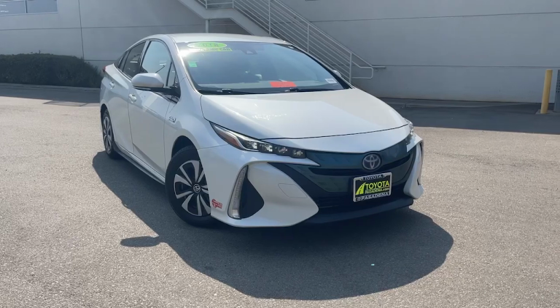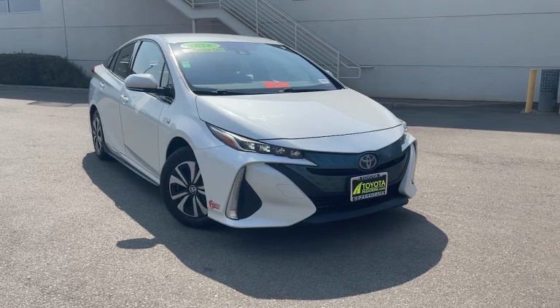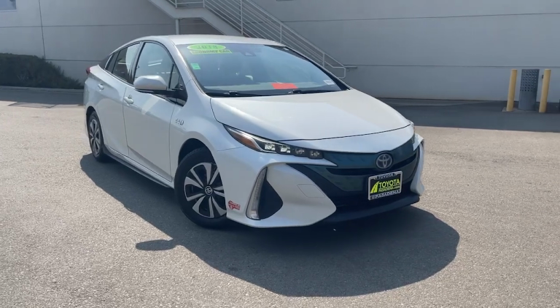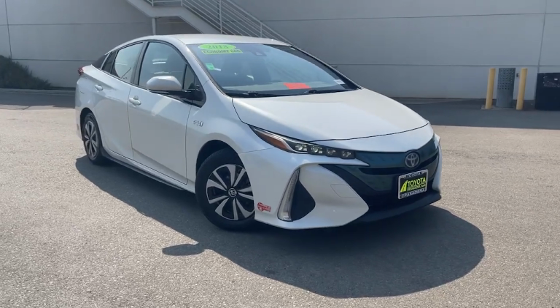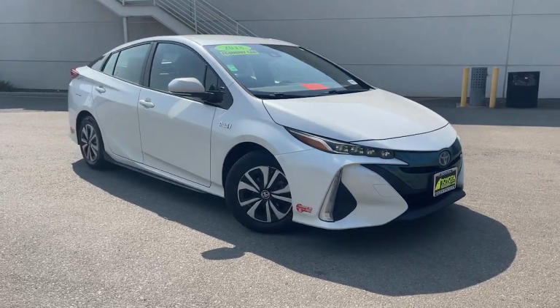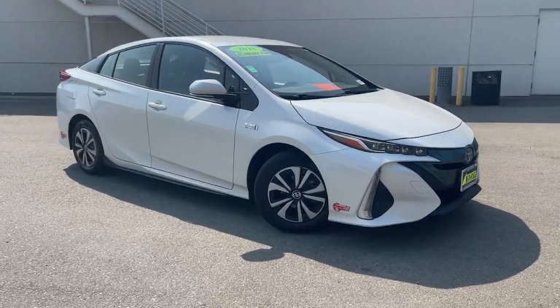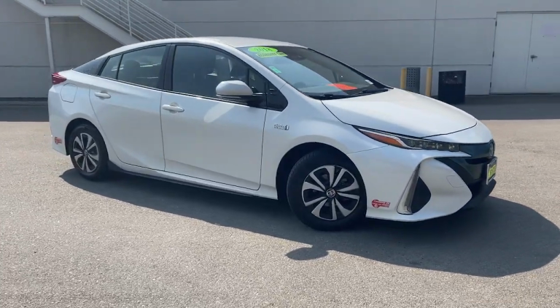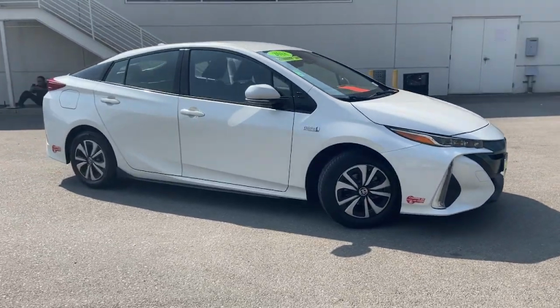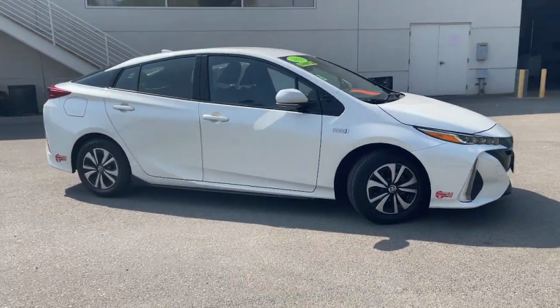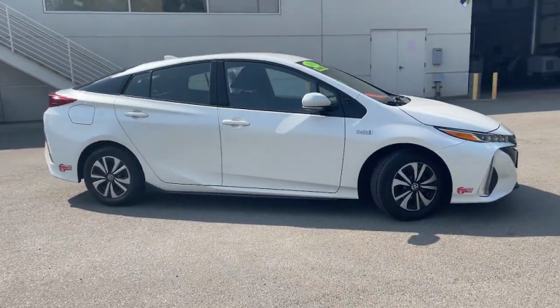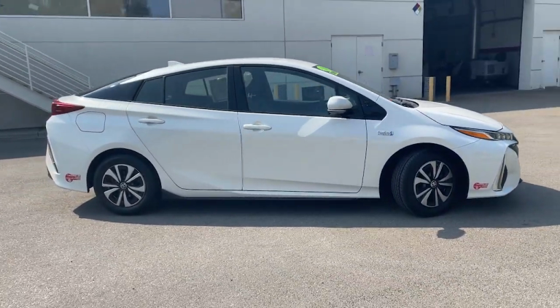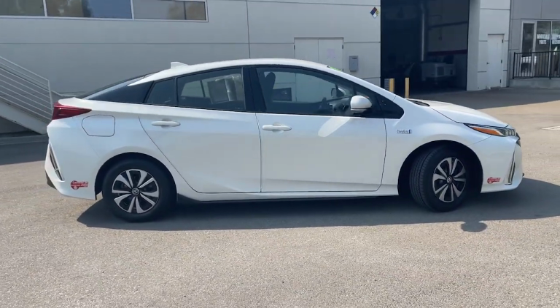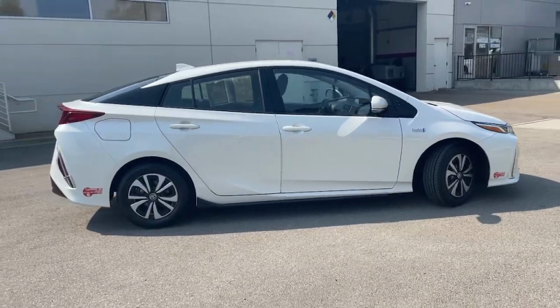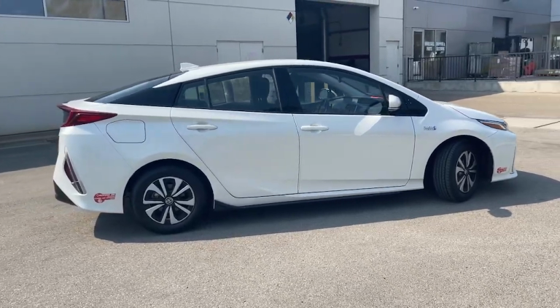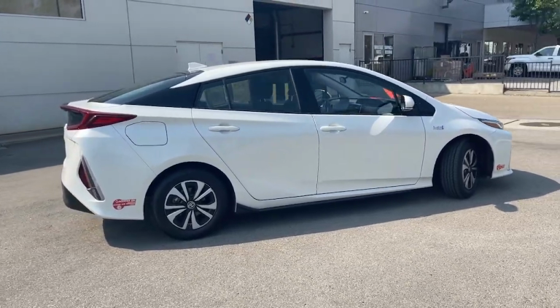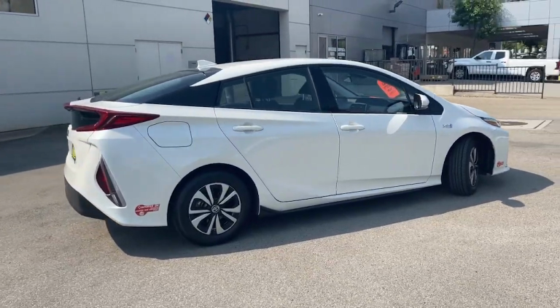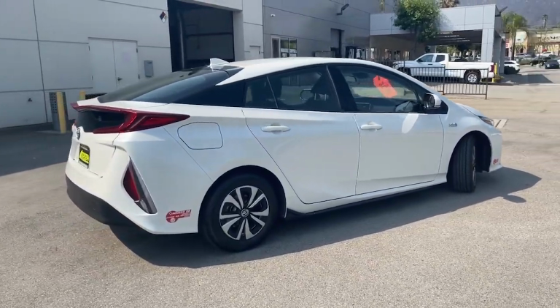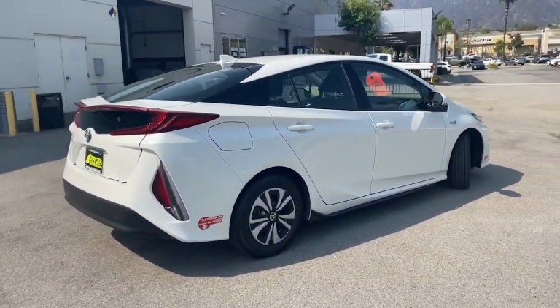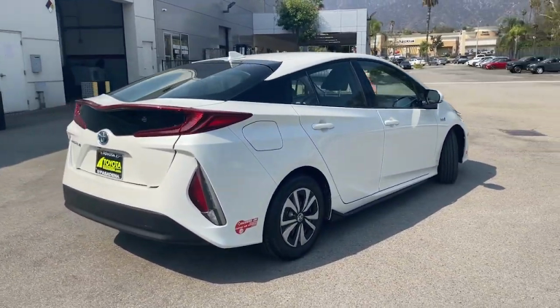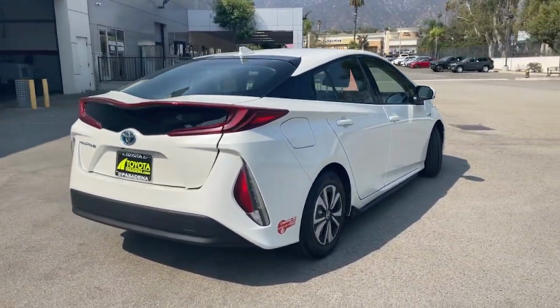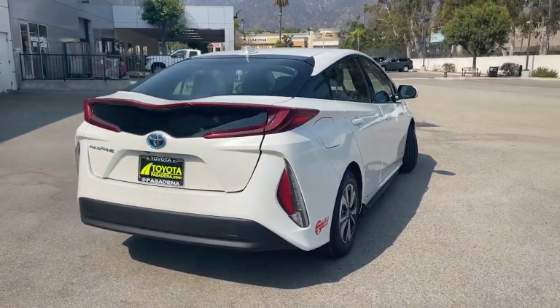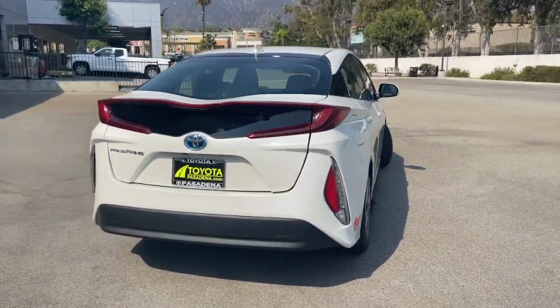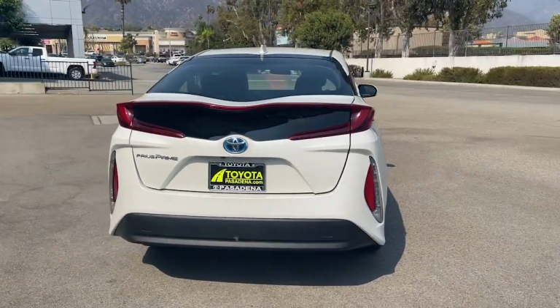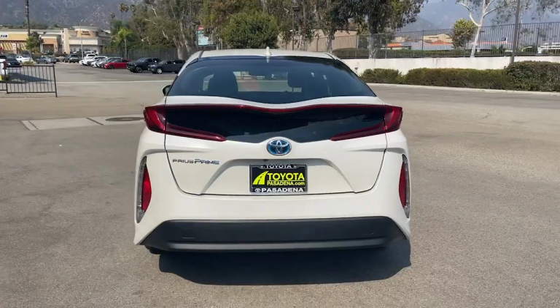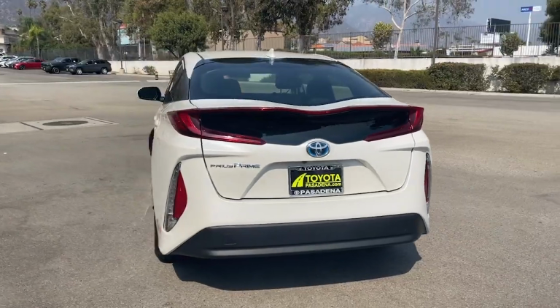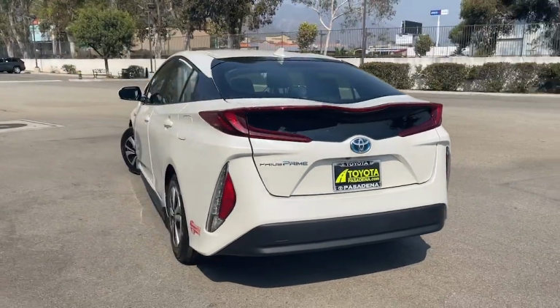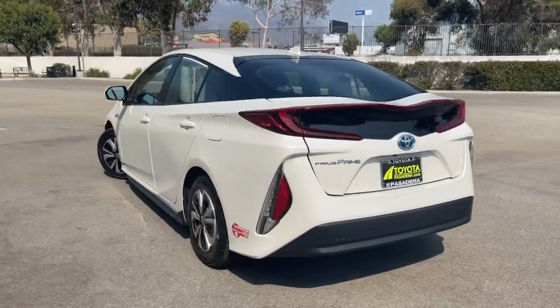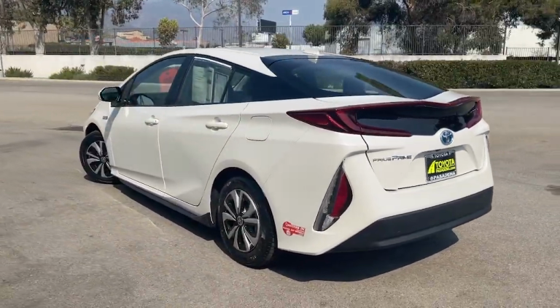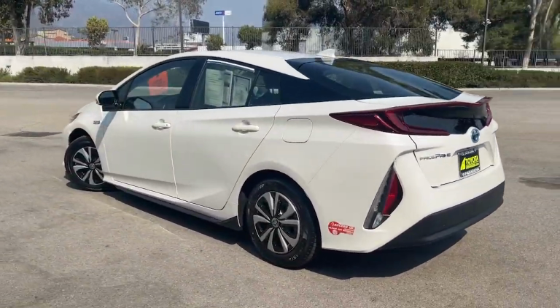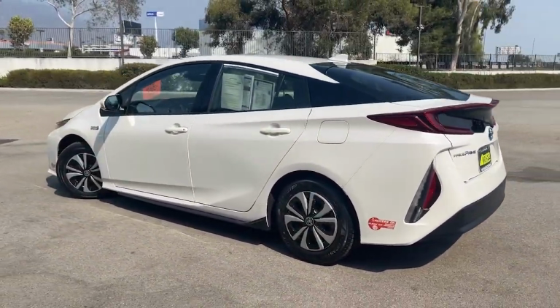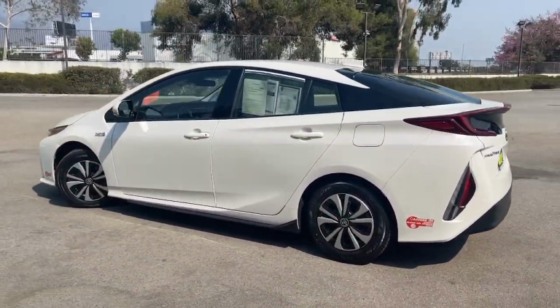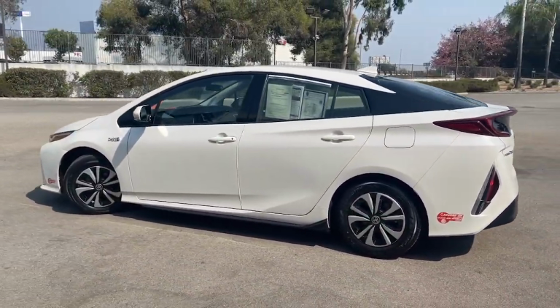Hop into the 2018 Toyota Prius Prime. With less than 60,000 miles on the odometer, this vehicle stands out from the rest. Check out the innovative design and versatile style of this Prius Prime plug-in hybrid.